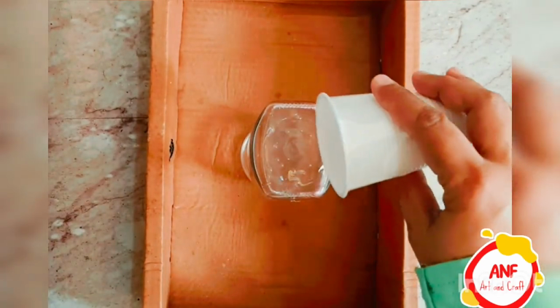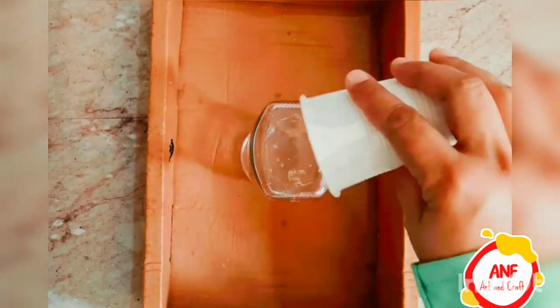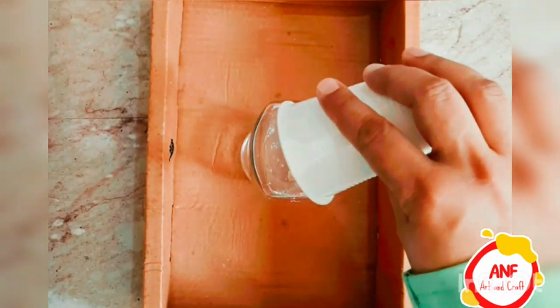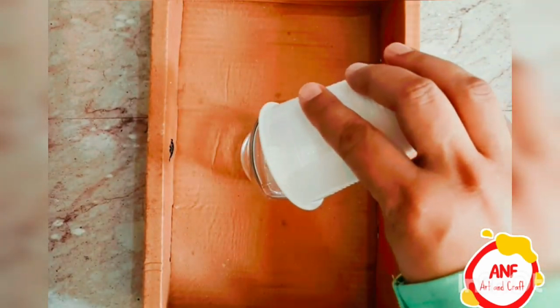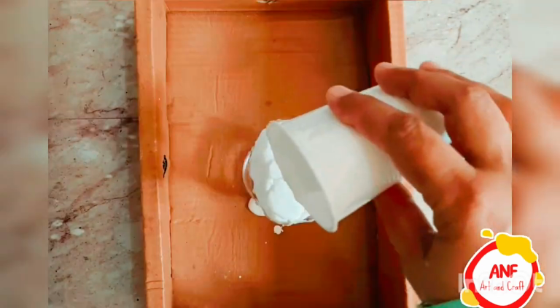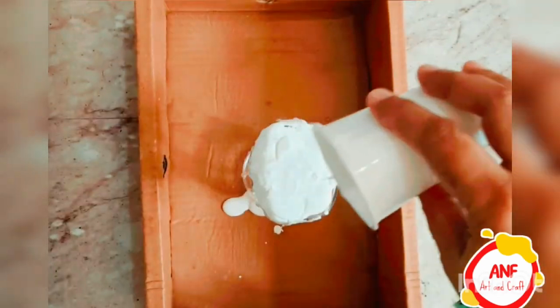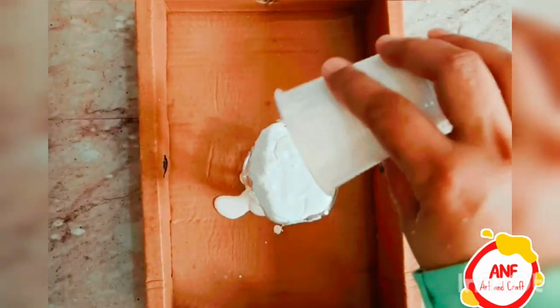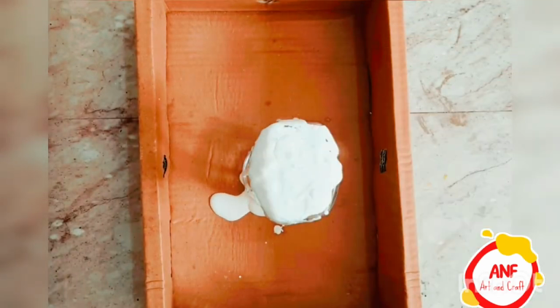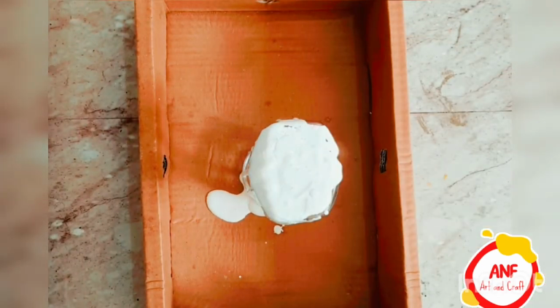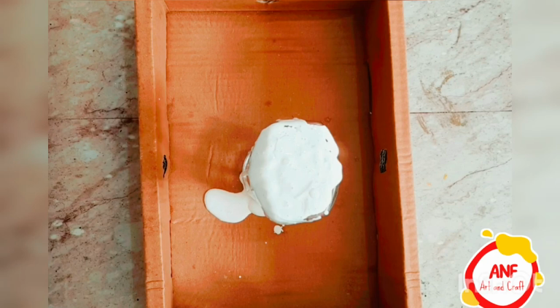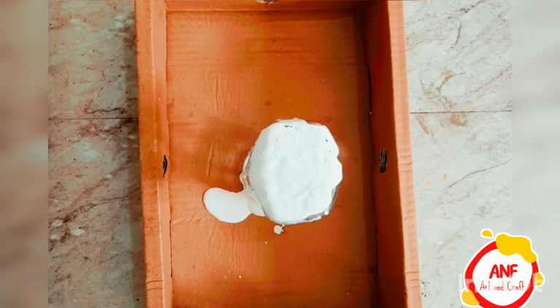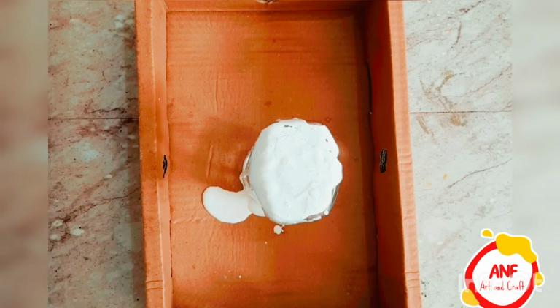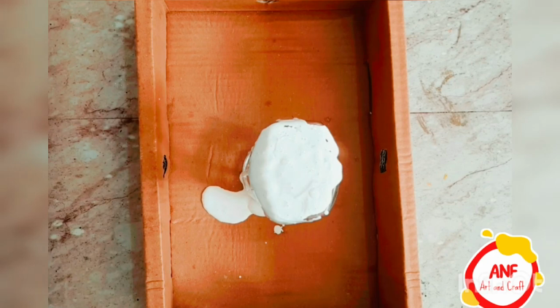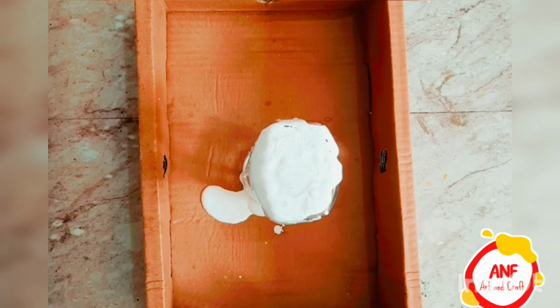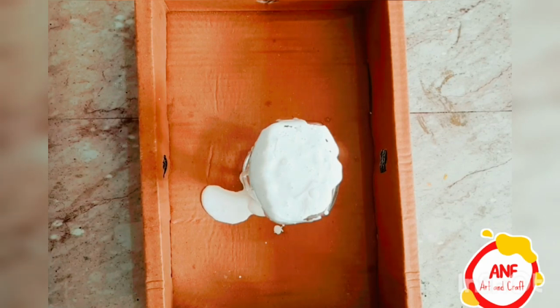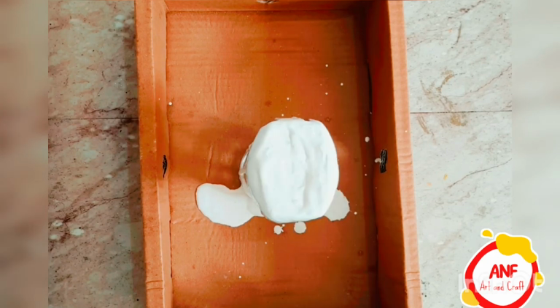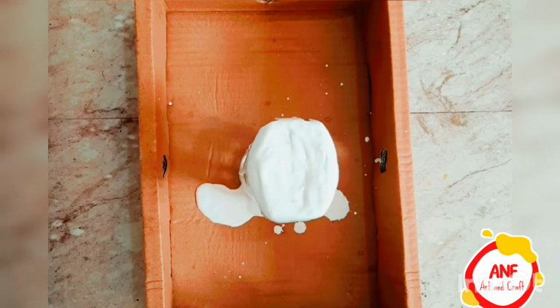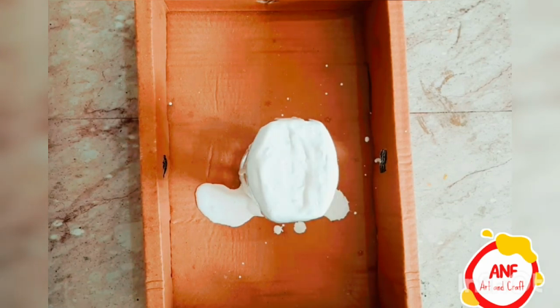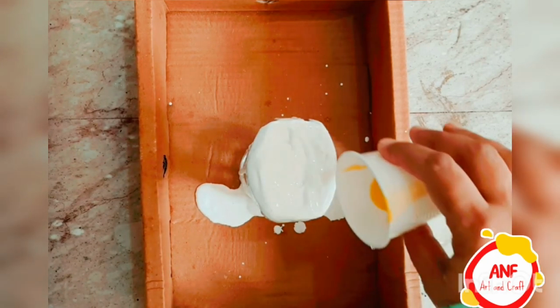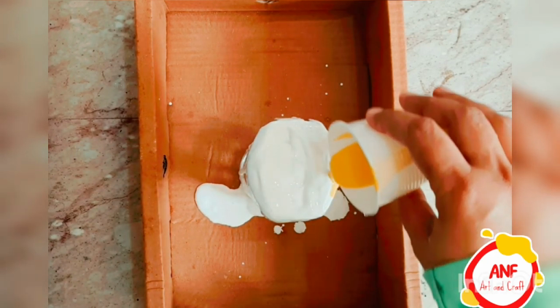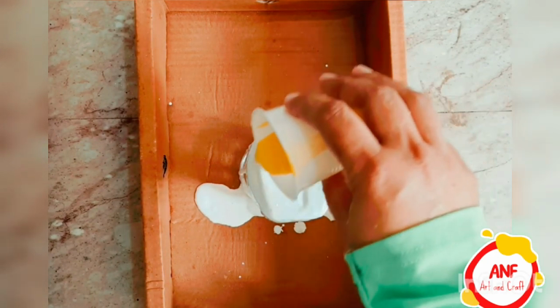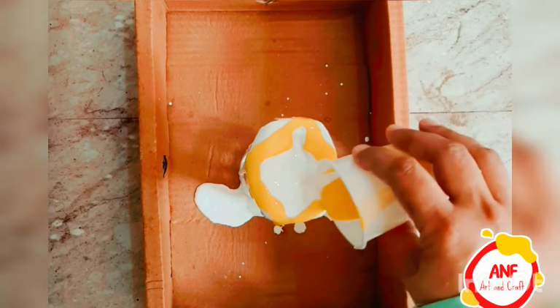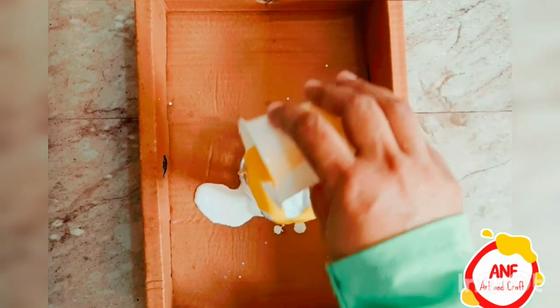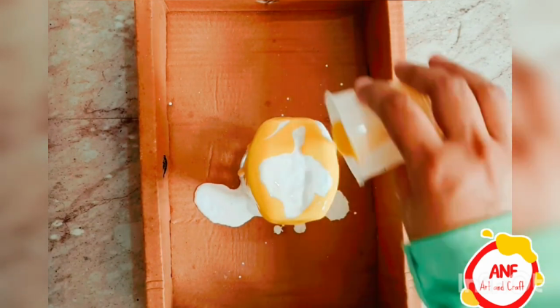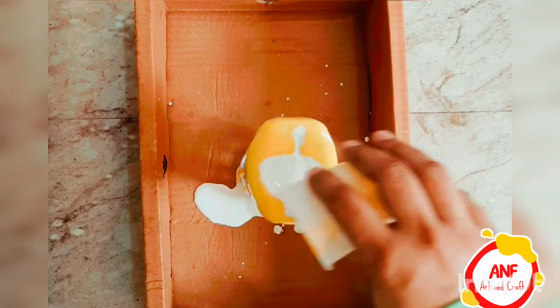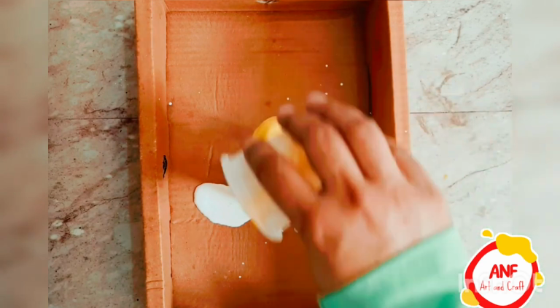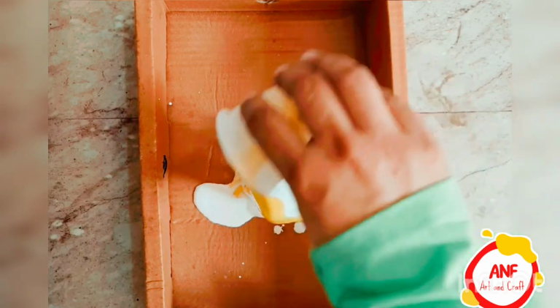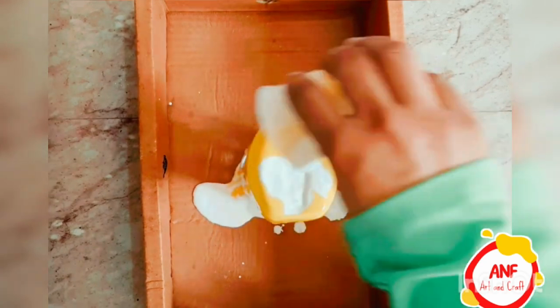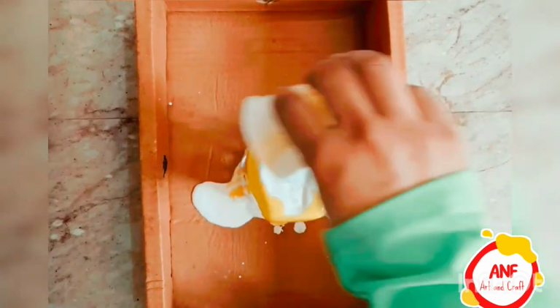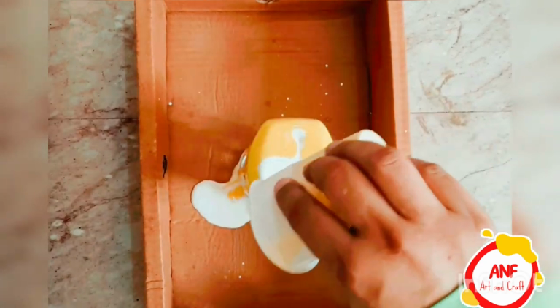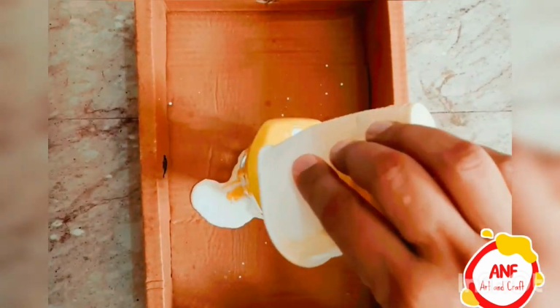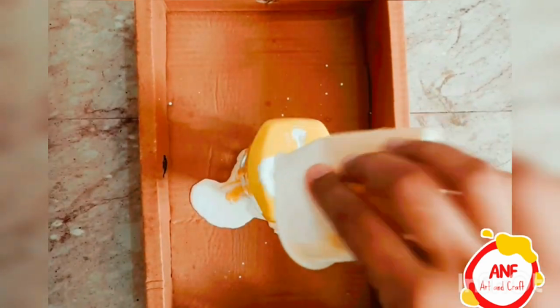Take a glass jar and take two or three types of colors, add water to them. Then spread those colors lightly on the glass jar. A very cute design will be made.